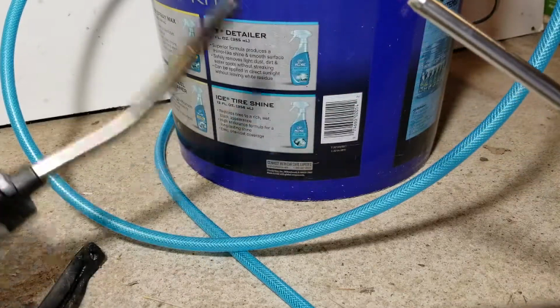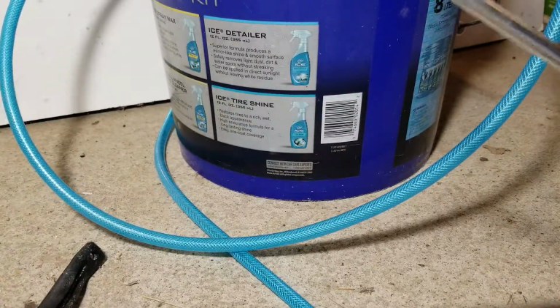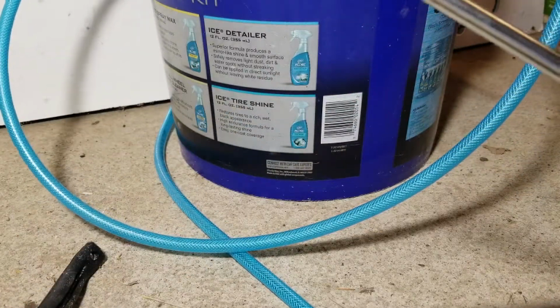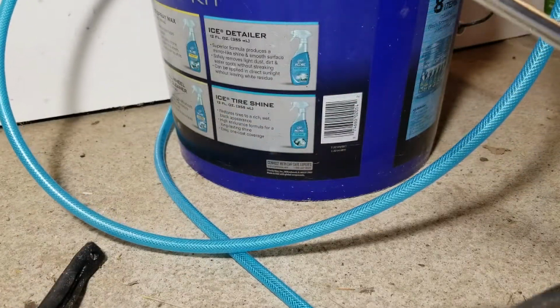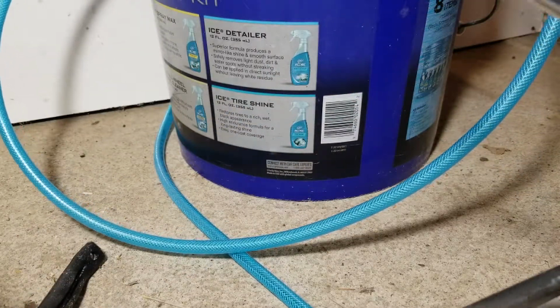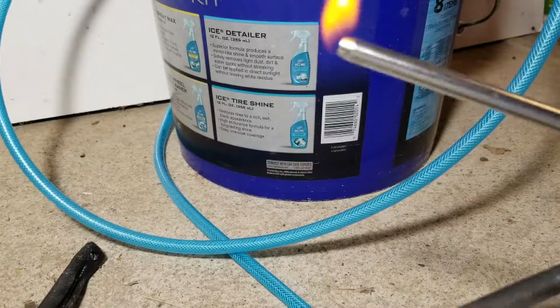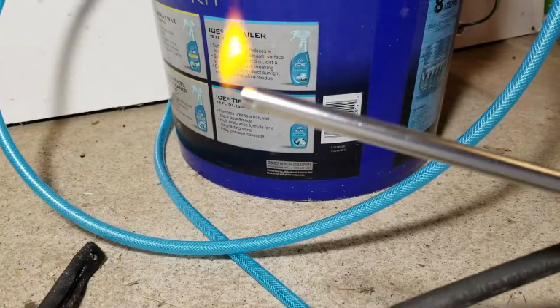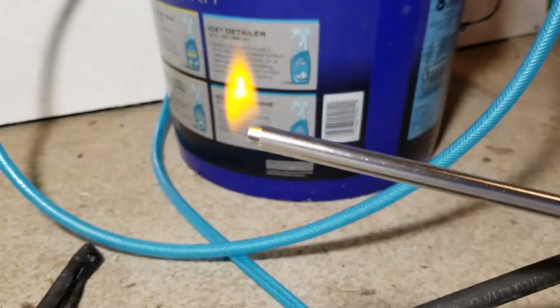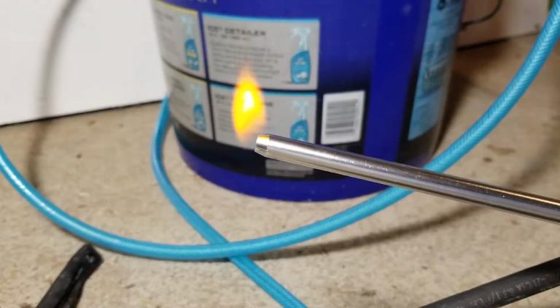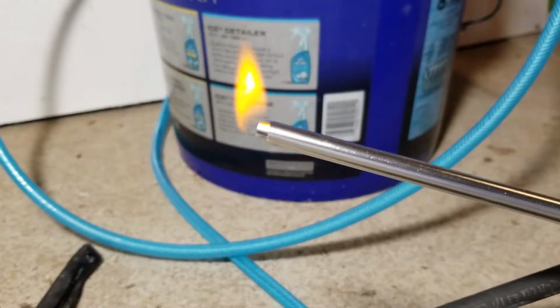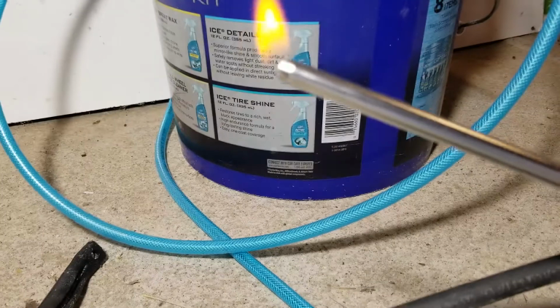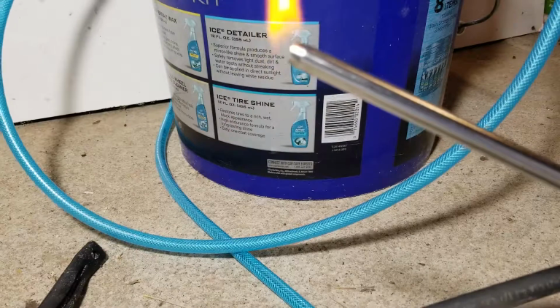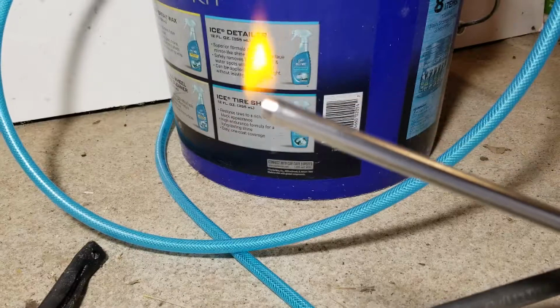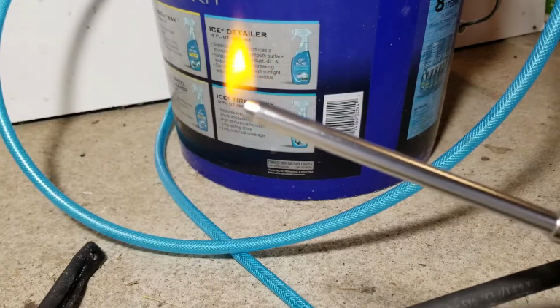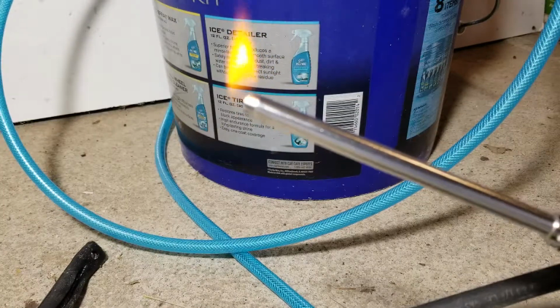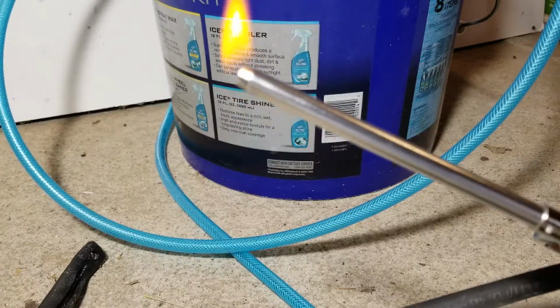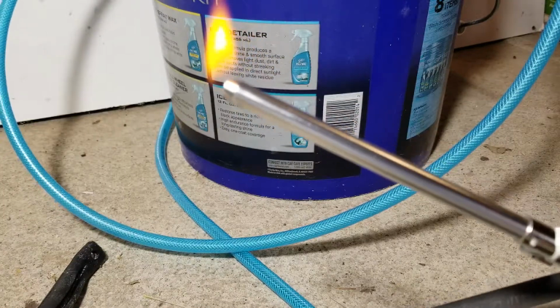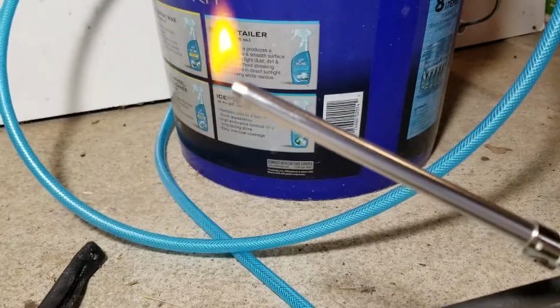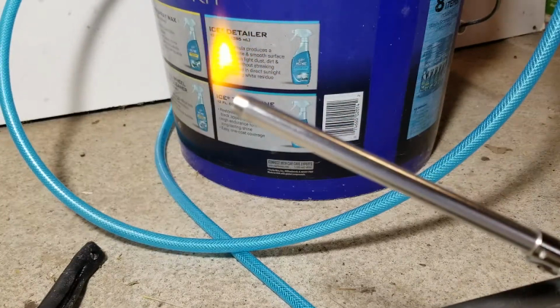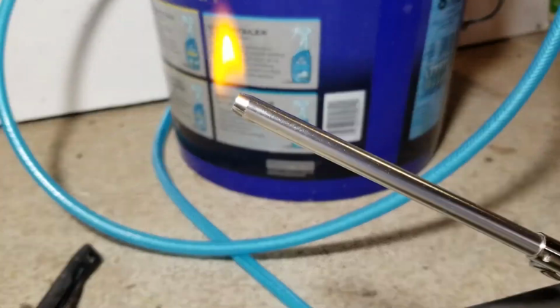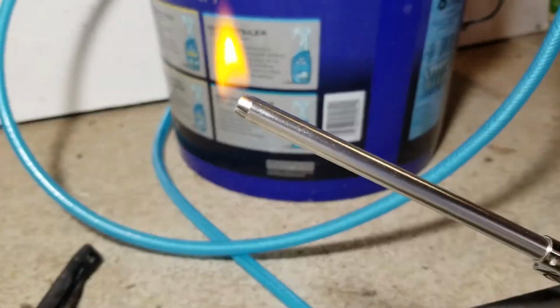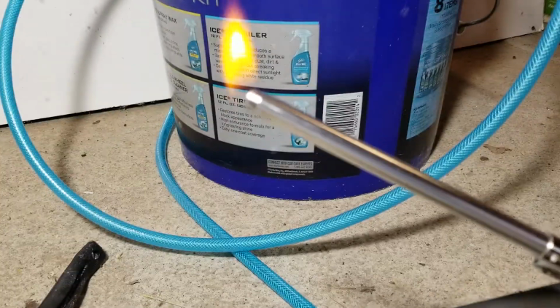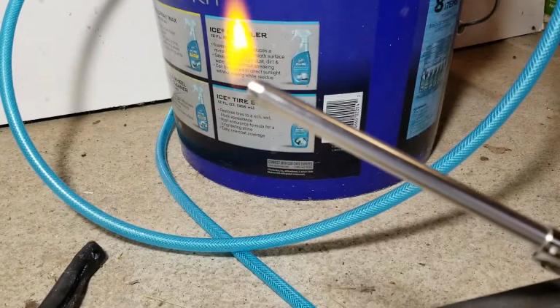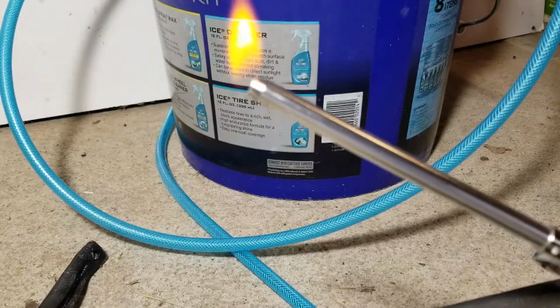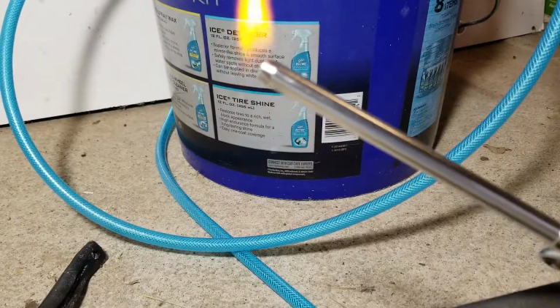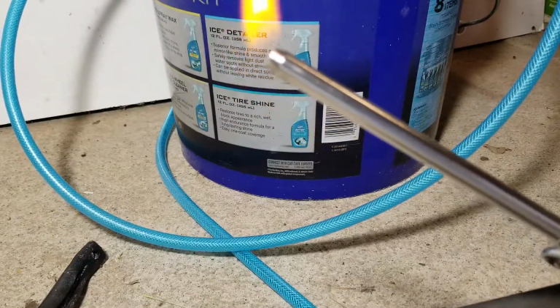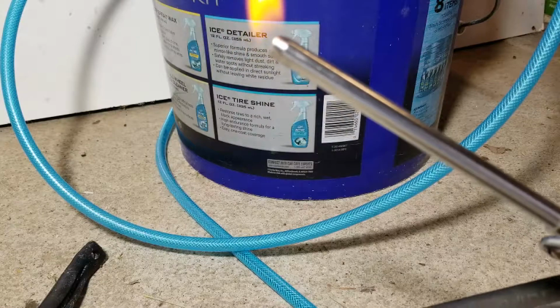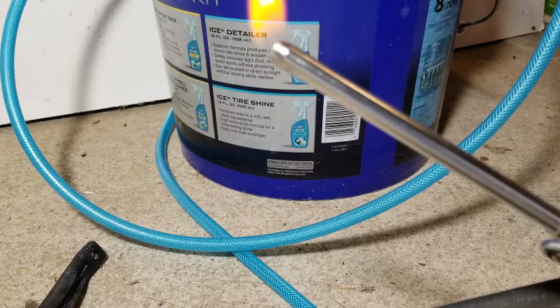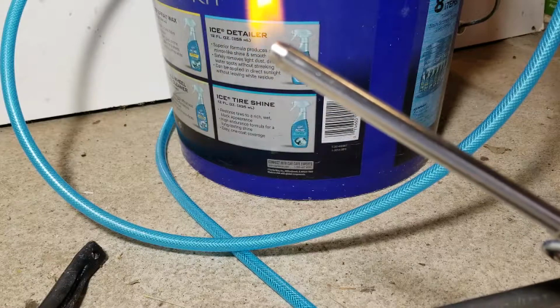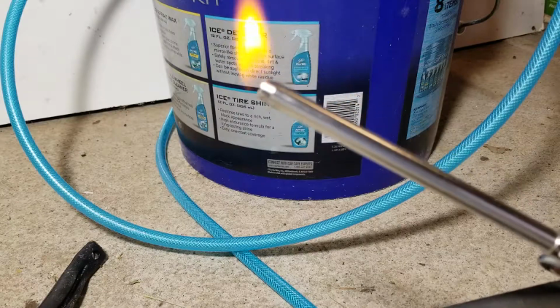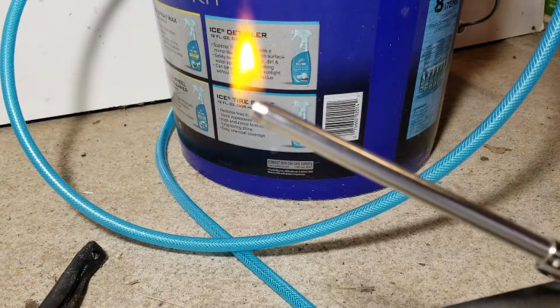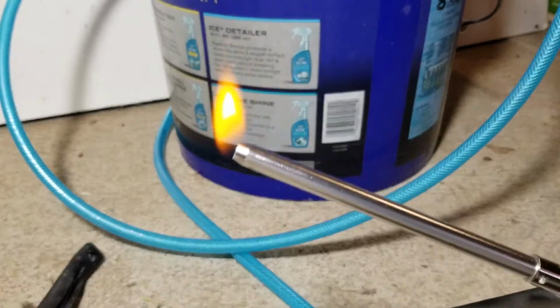So you can see the initial bang is pretty good, but there is enough pressure being generated by the reaction to keep the flame going even after the regular torch is put out.